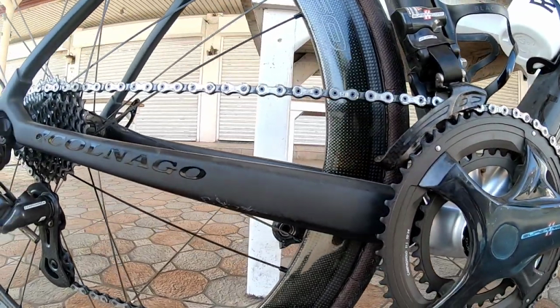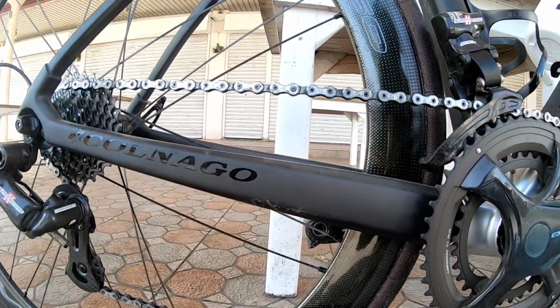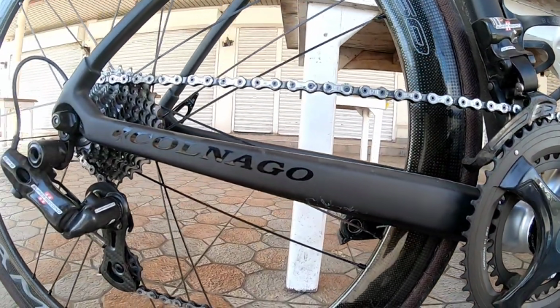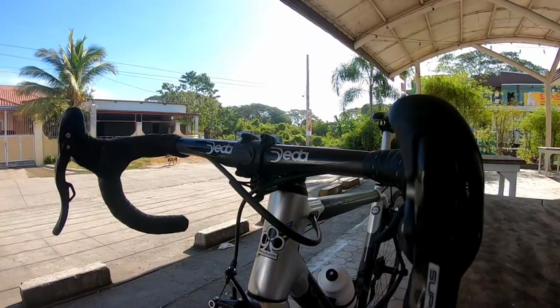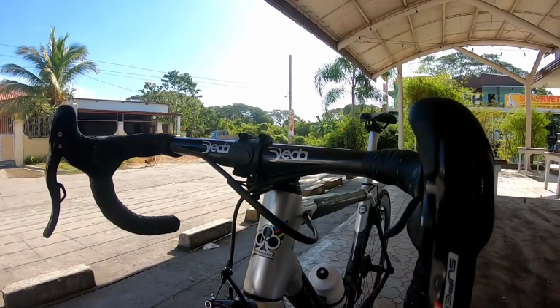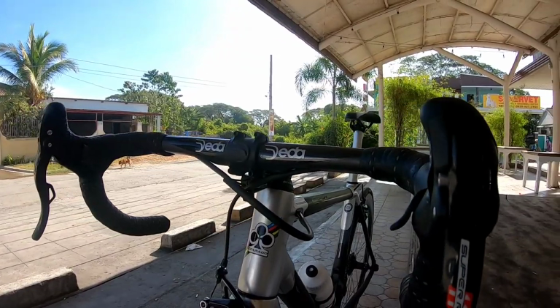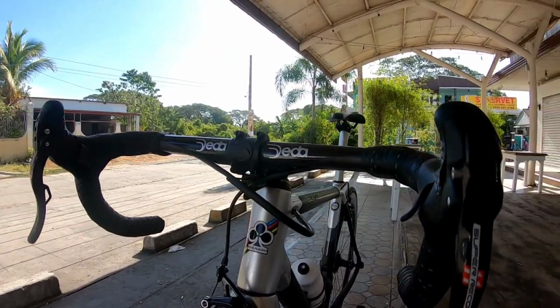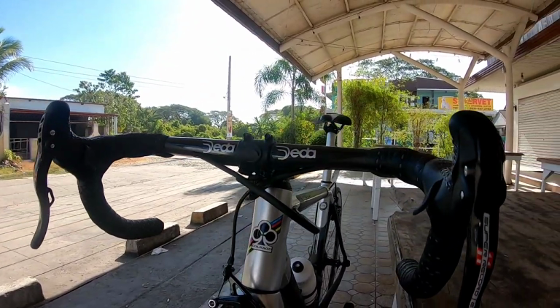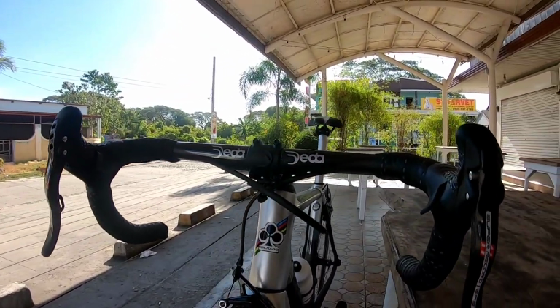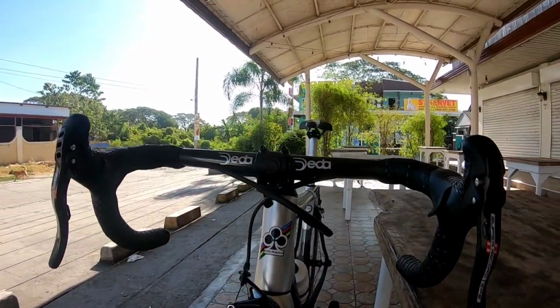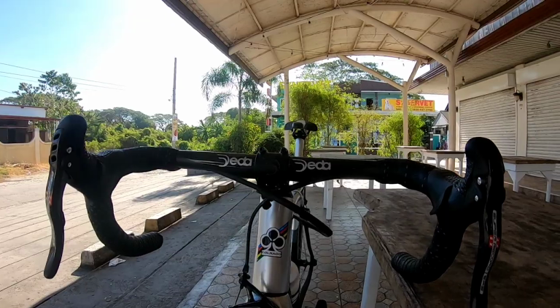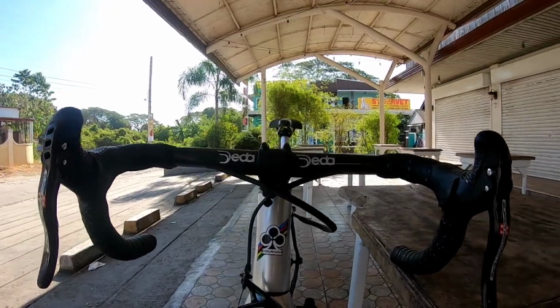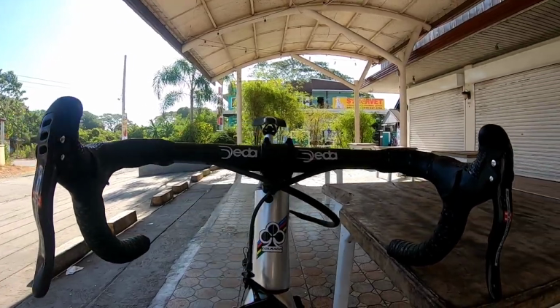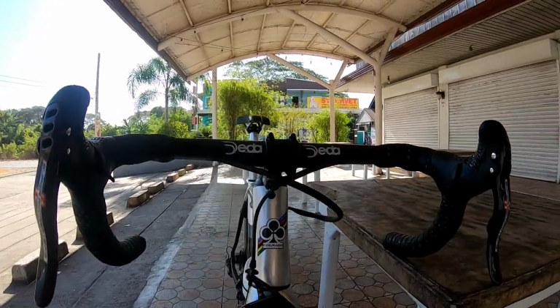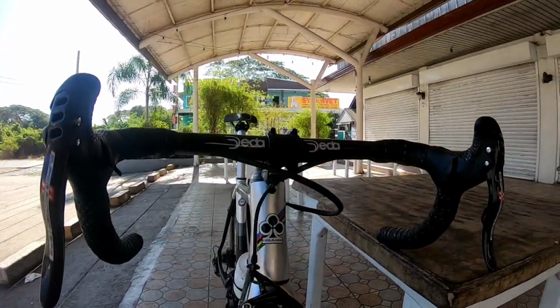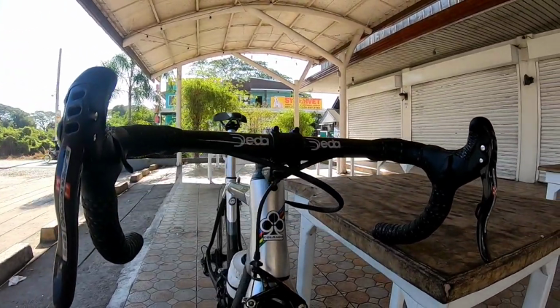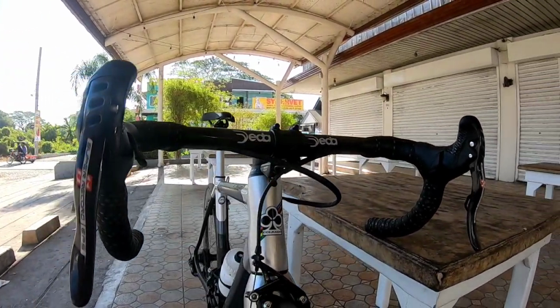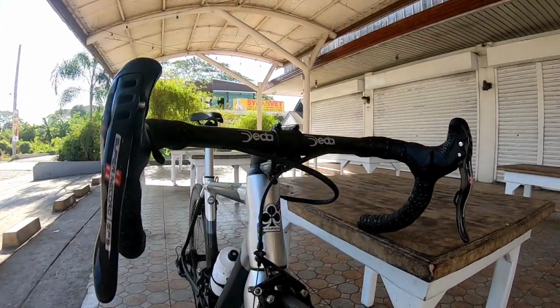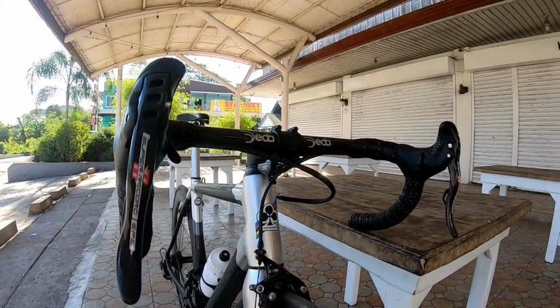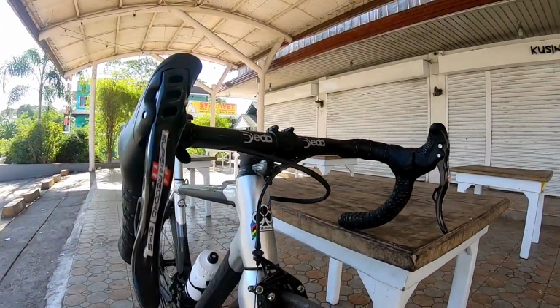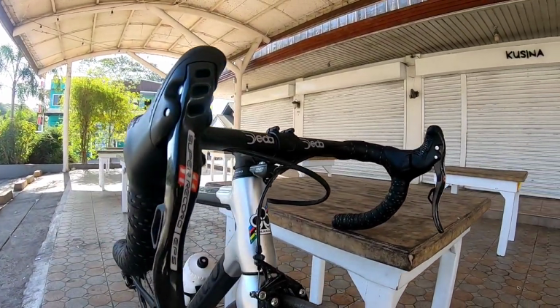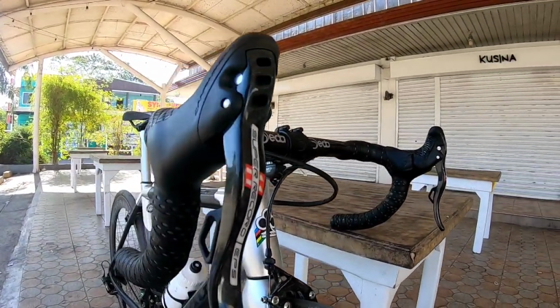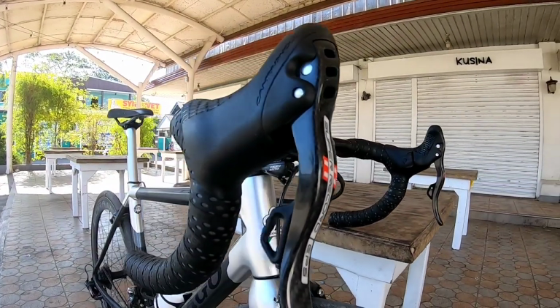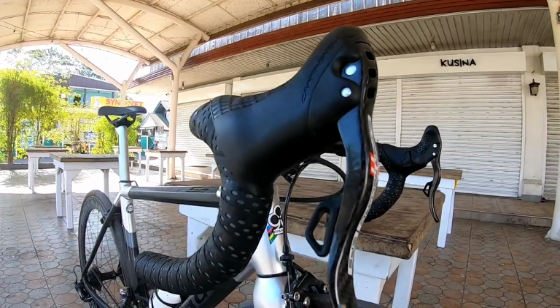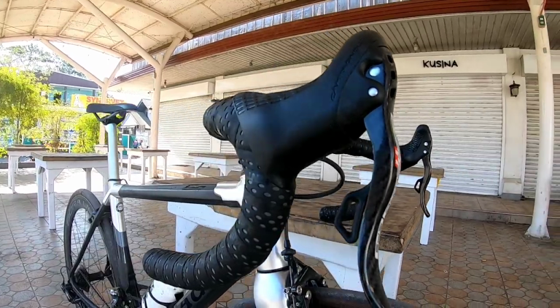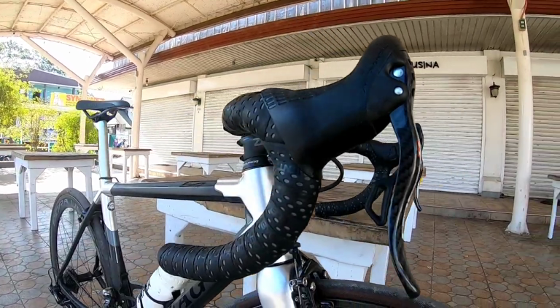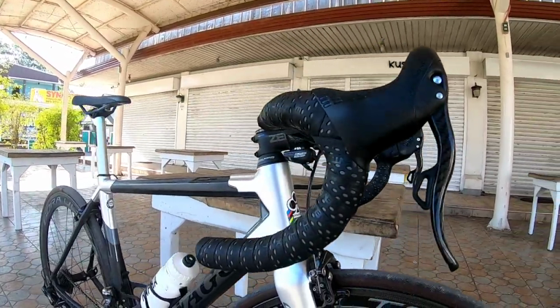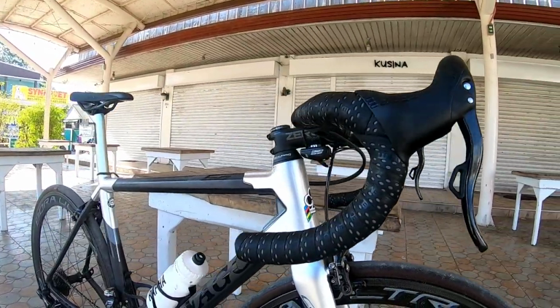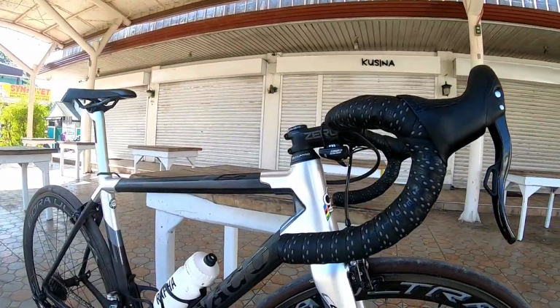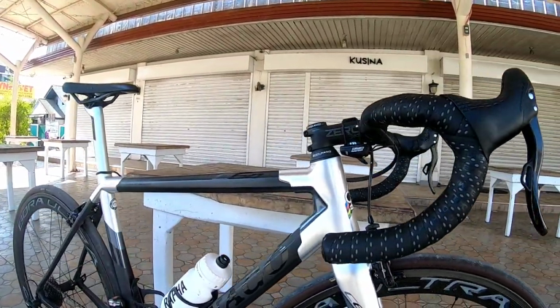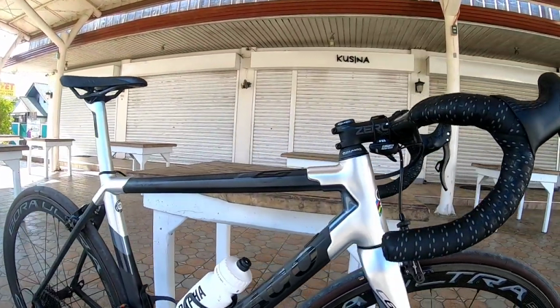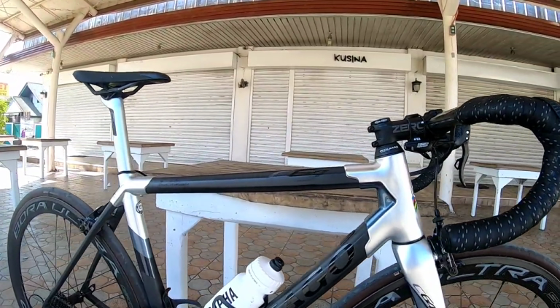Usually guys pag naka electronic groupset meron syang junction box. Ito naman sa Campagnolo ang tawag ay DPI — makikita nyo sya, yung parang box dun sa ilalim ng stem.